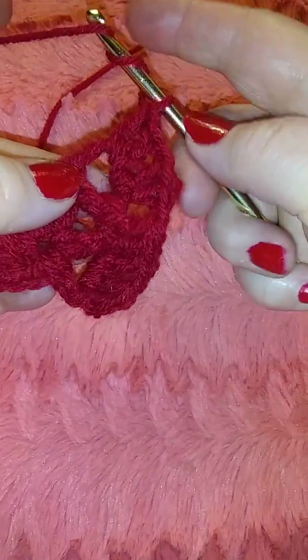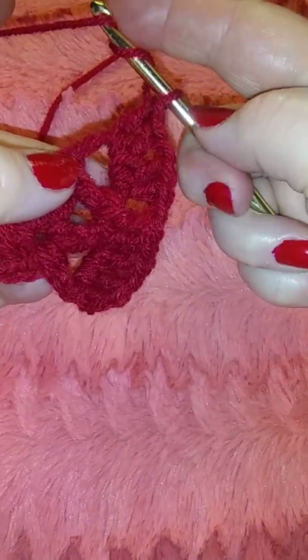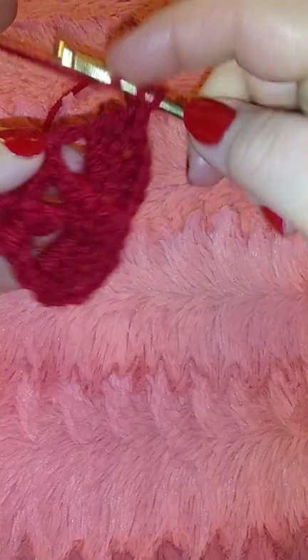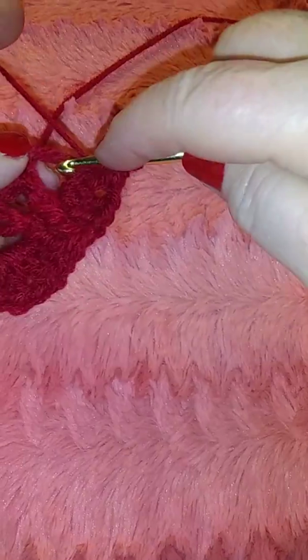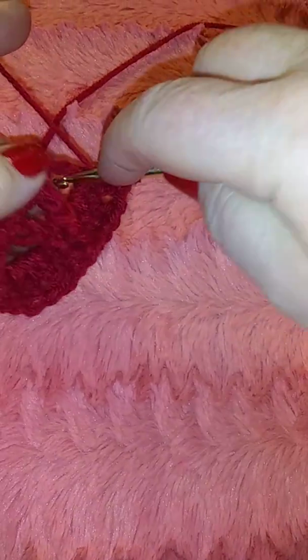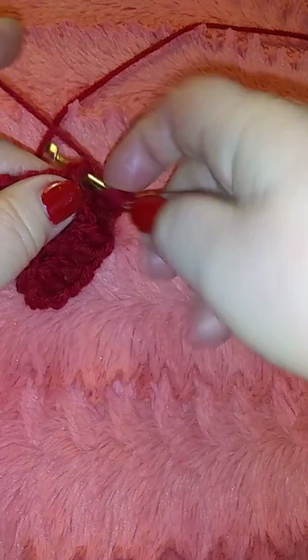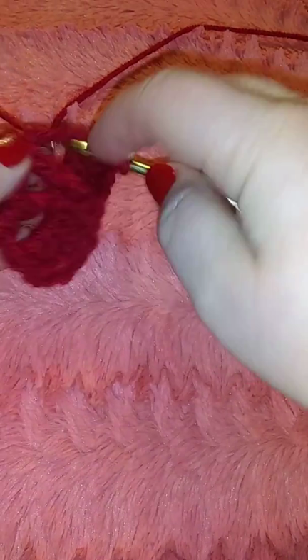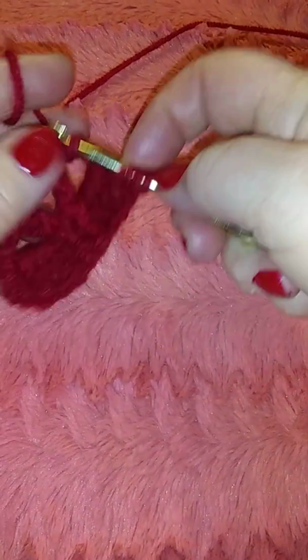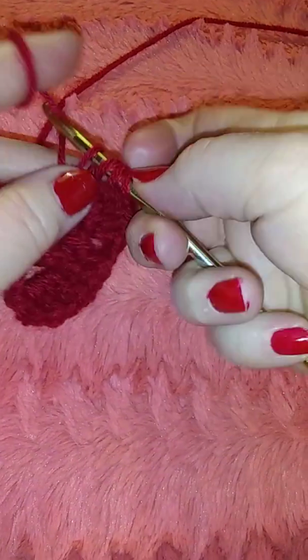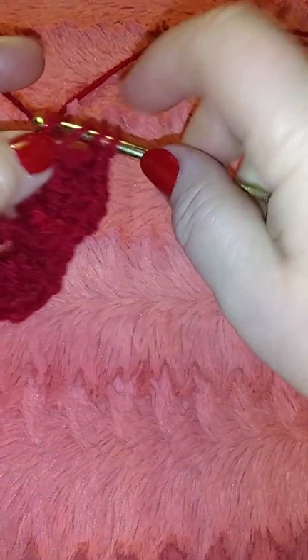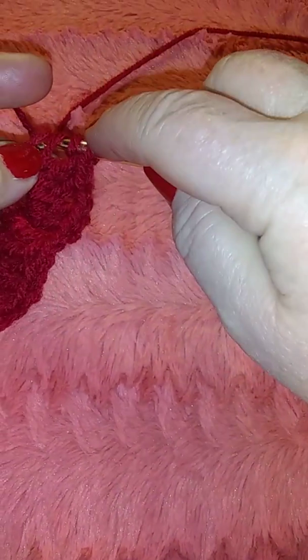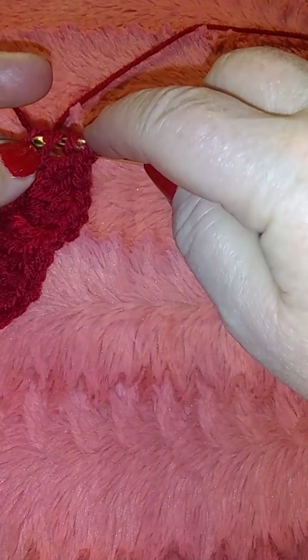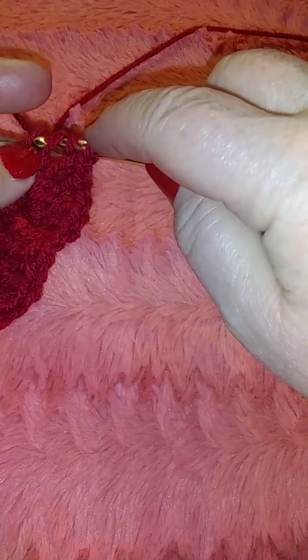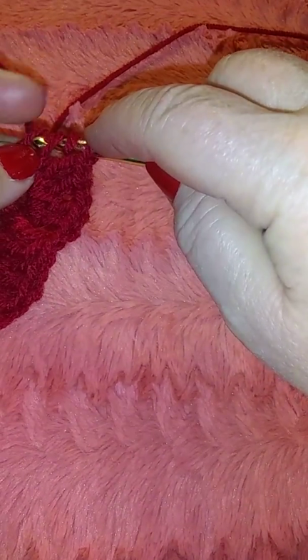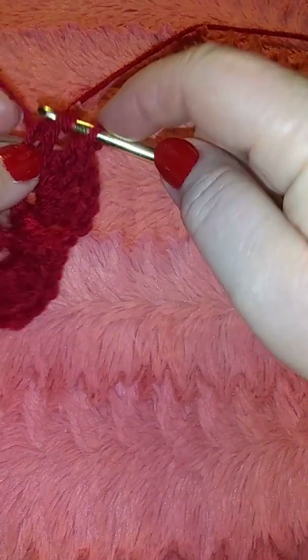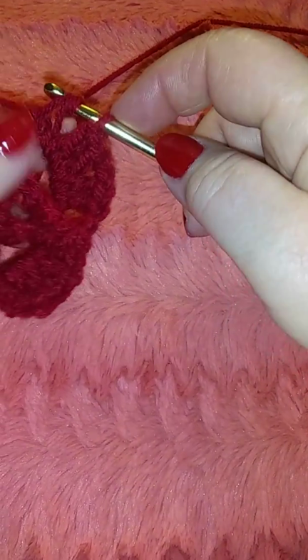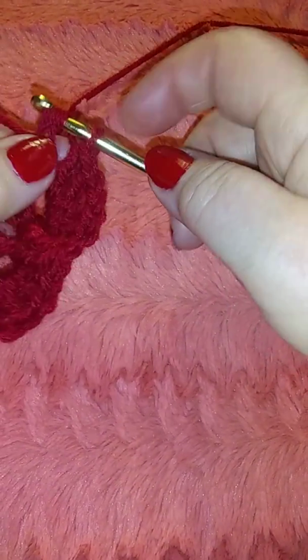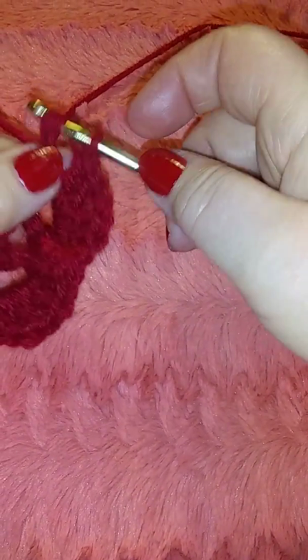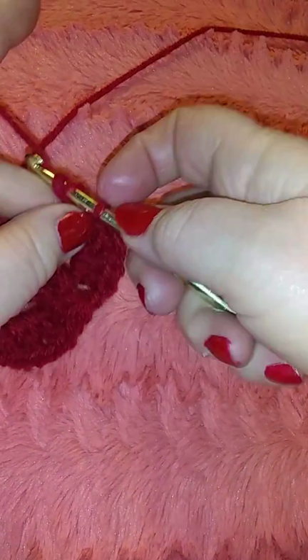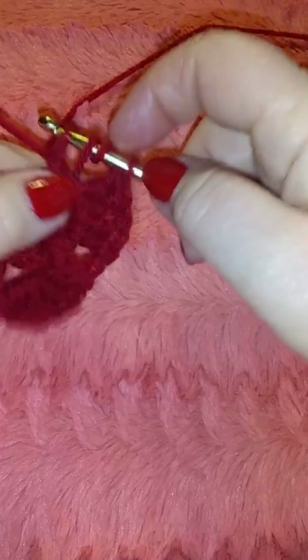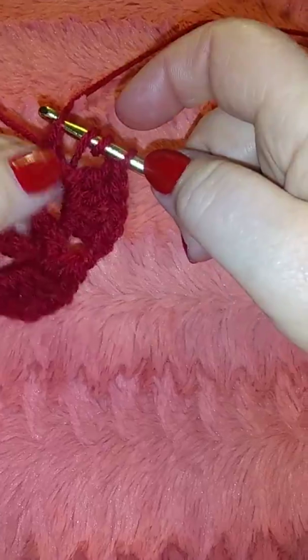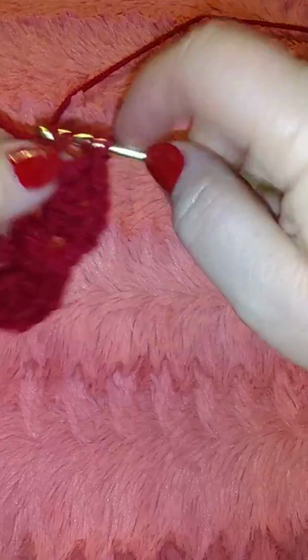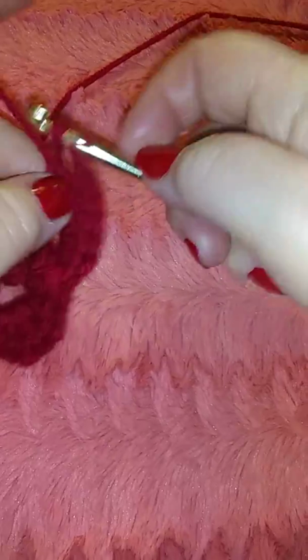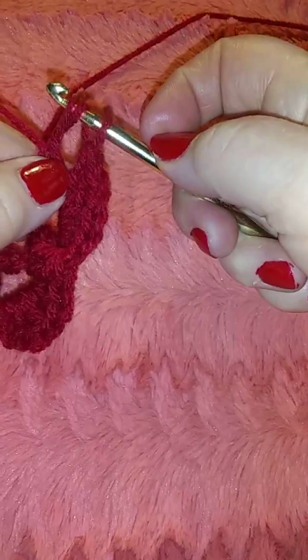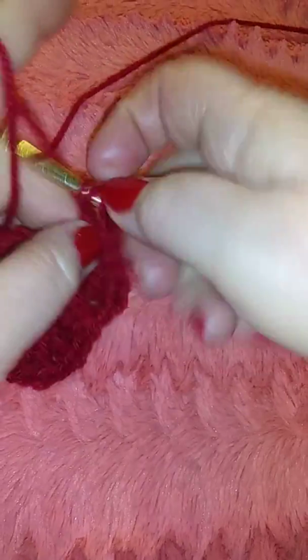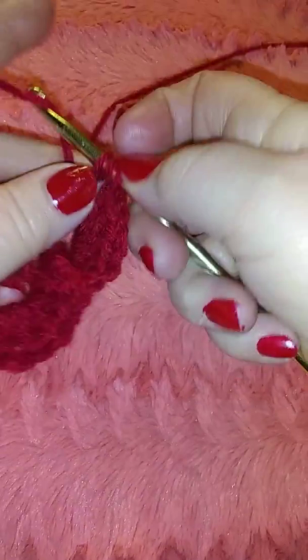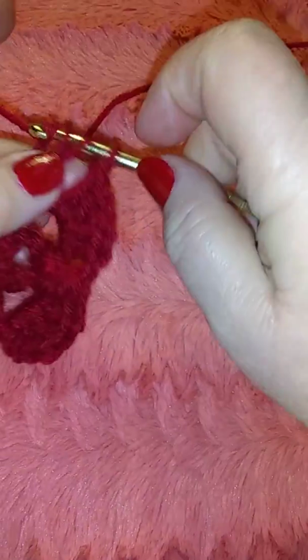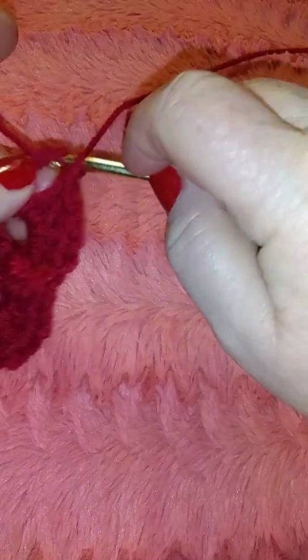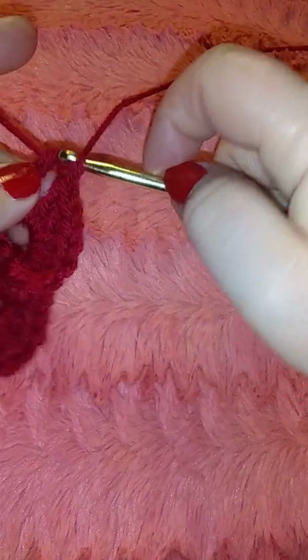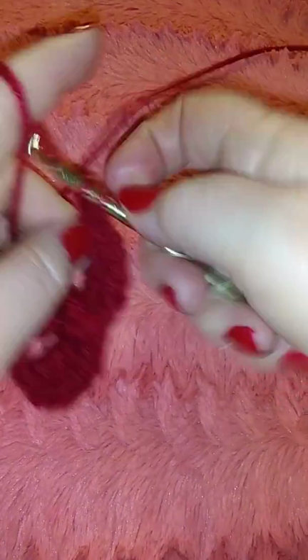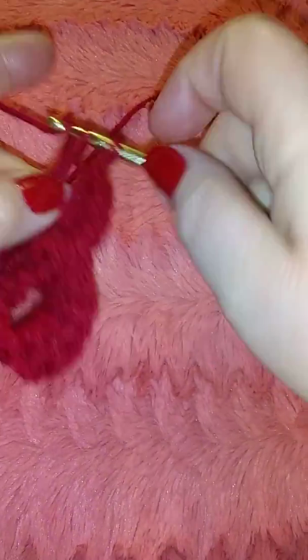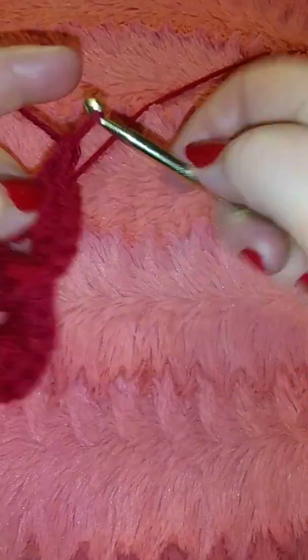Go in the same hole, pull through one, two, and three.